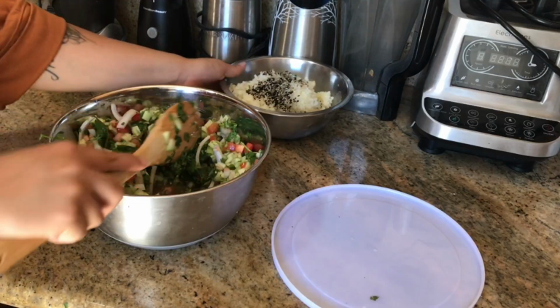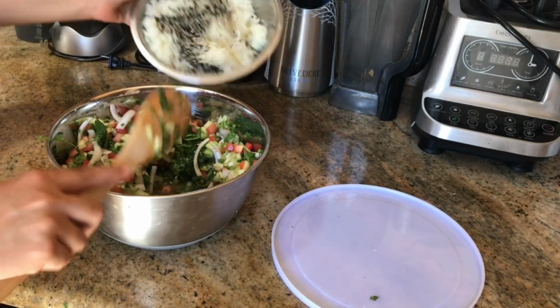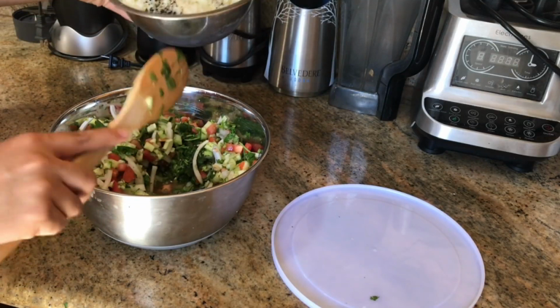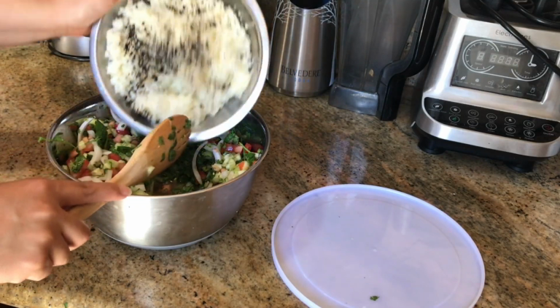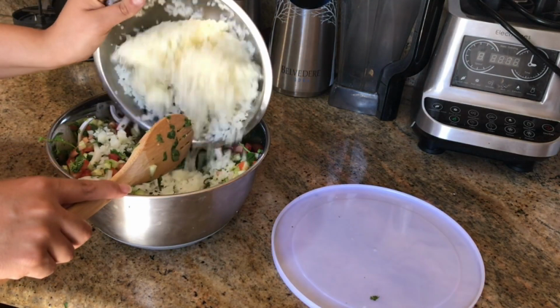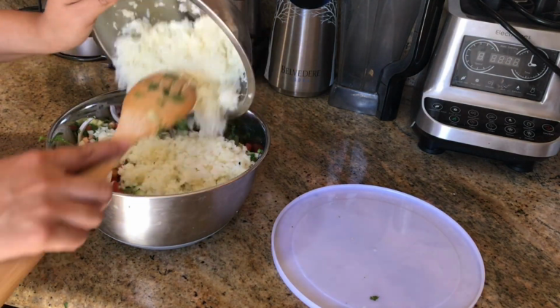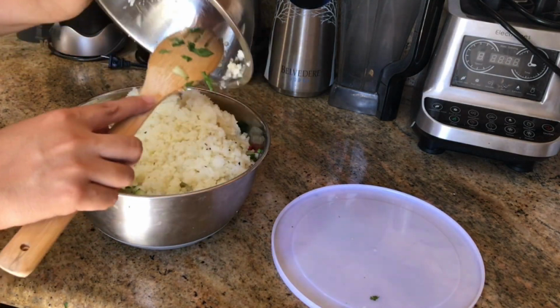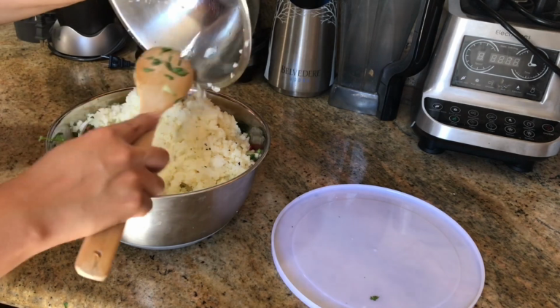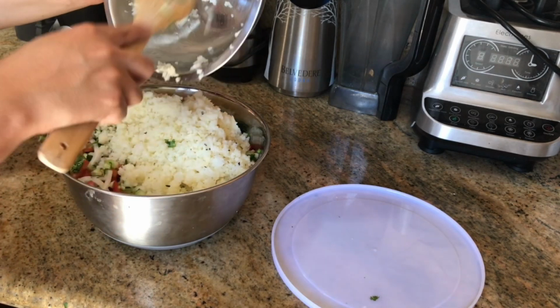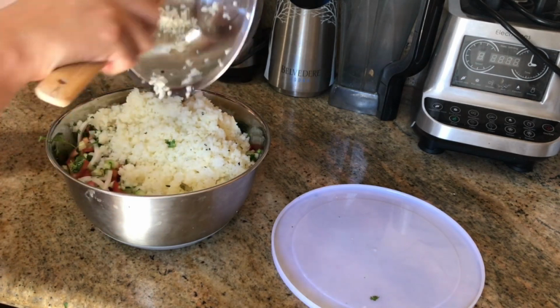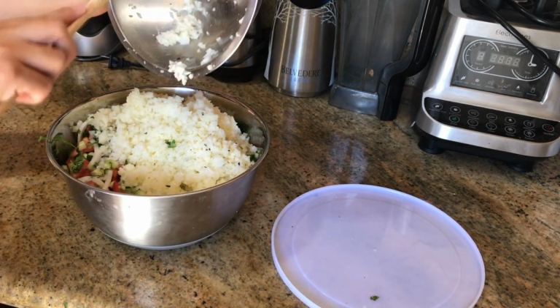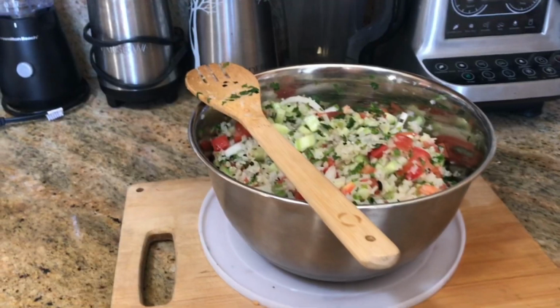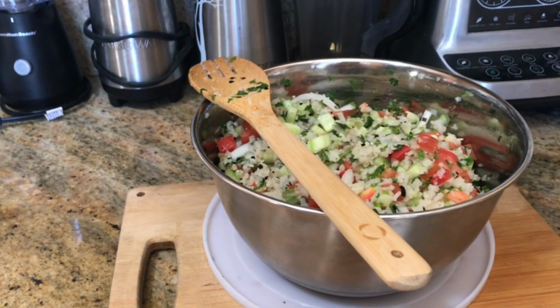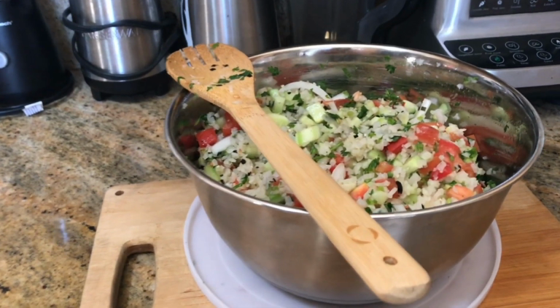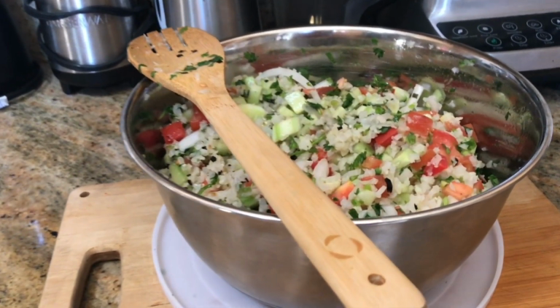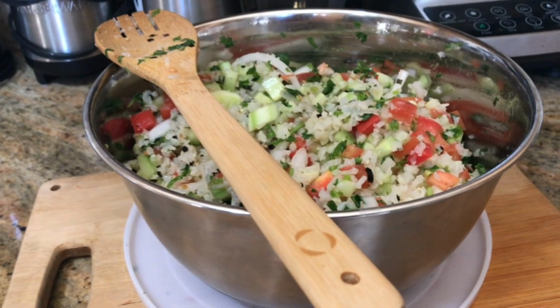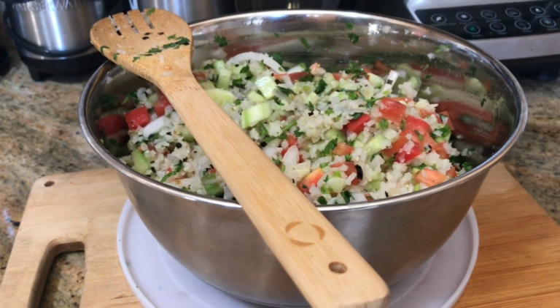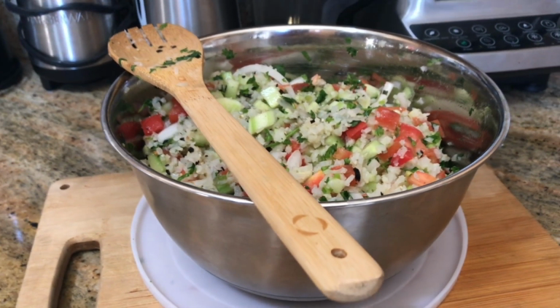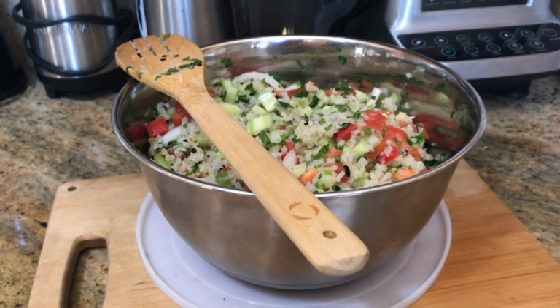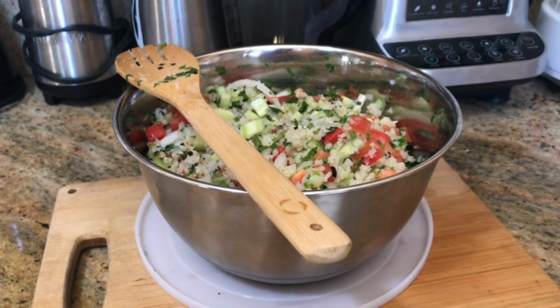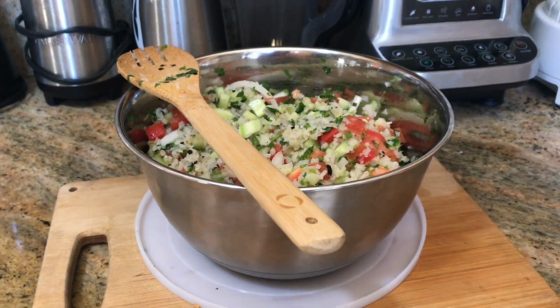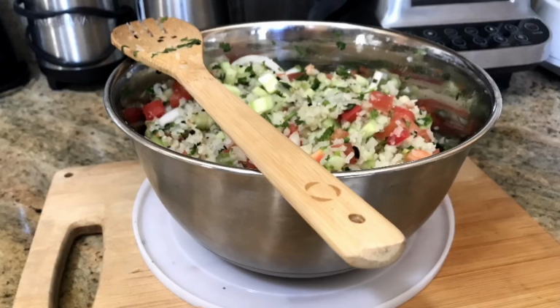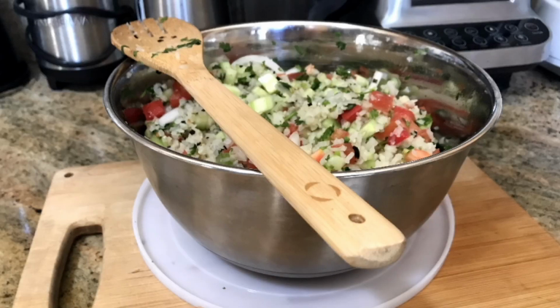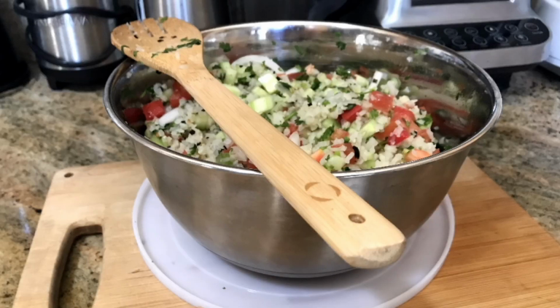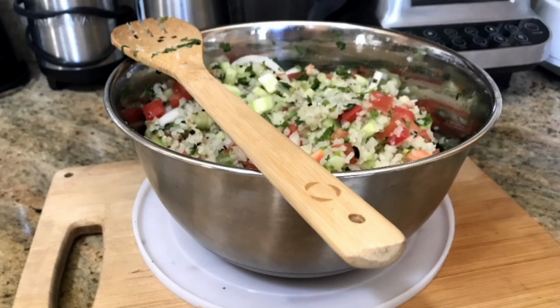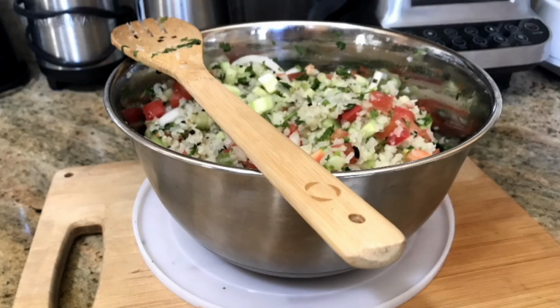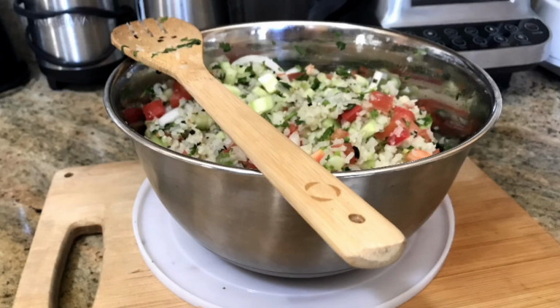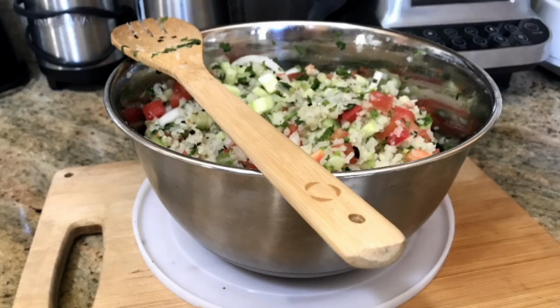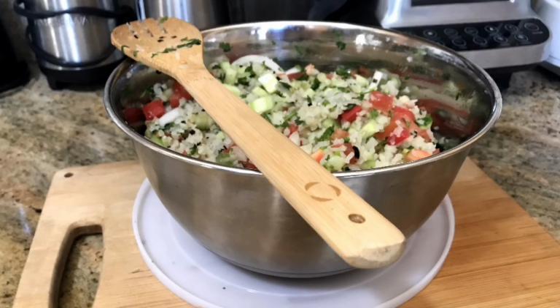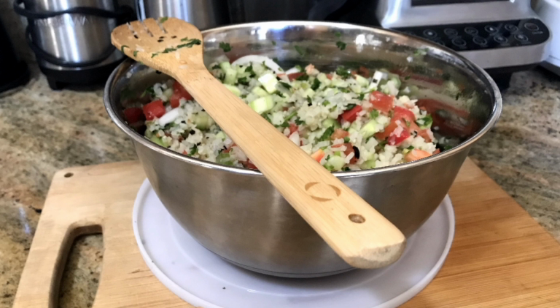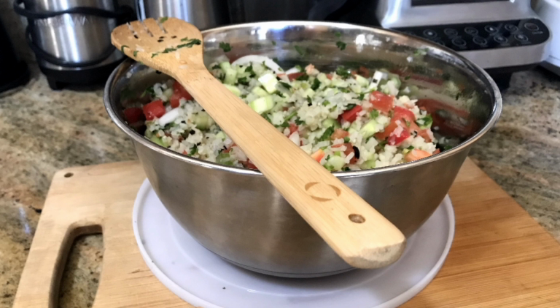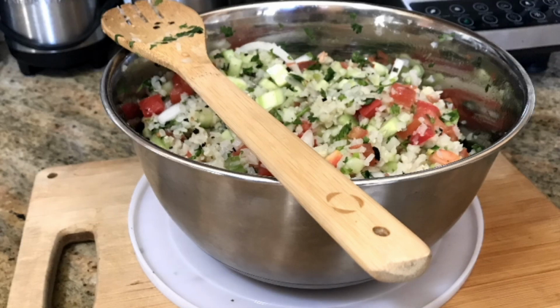Once I toss my salad I'm going to add my cauliflower. This is super convenient — it's frozen cauliflower, and it's riced. It's super easy, very affordable, and that is my salad which I had for a couple of days.